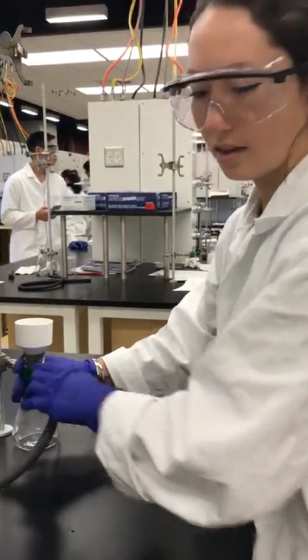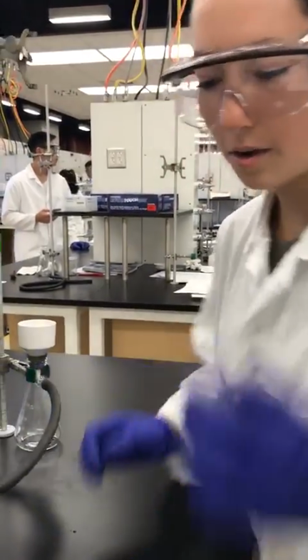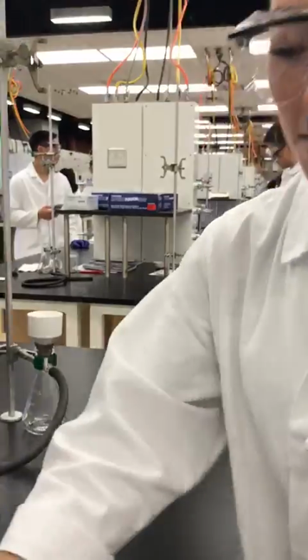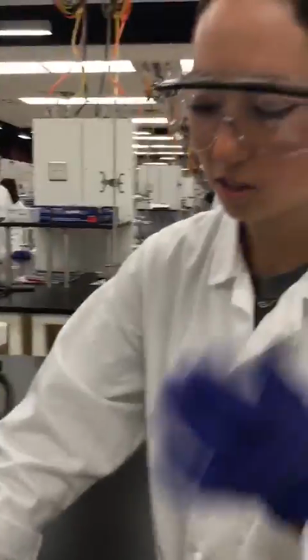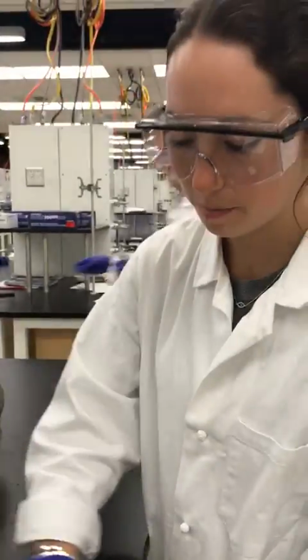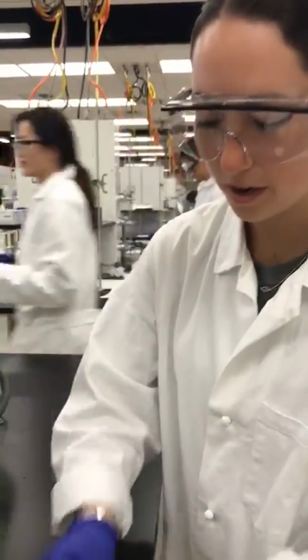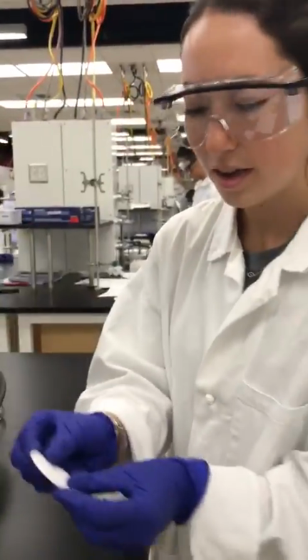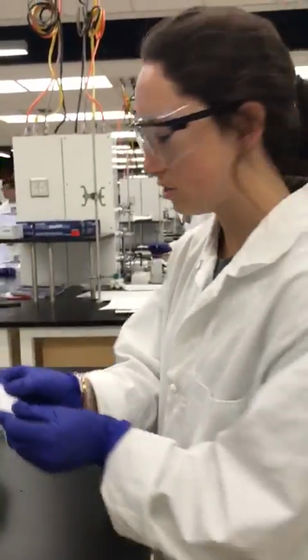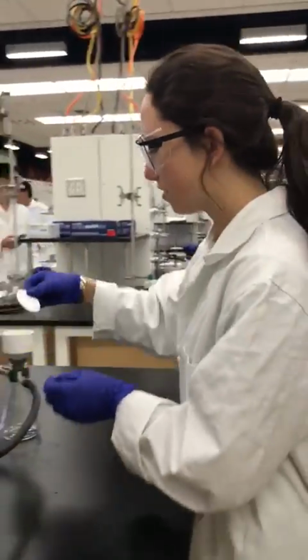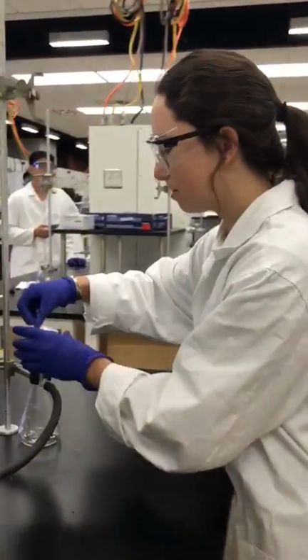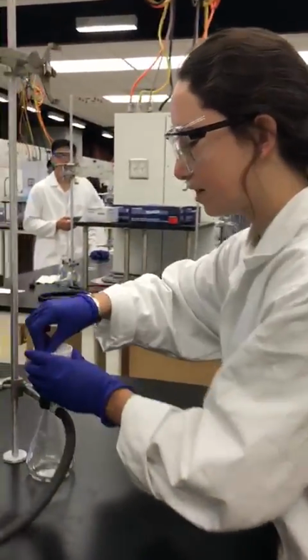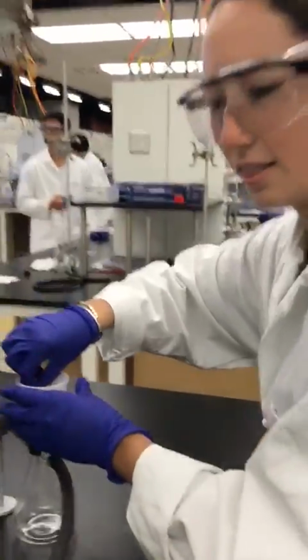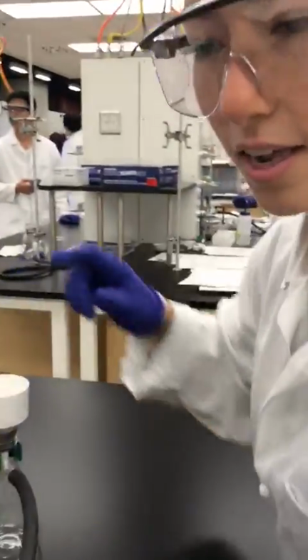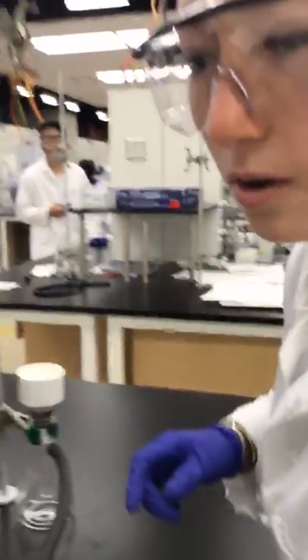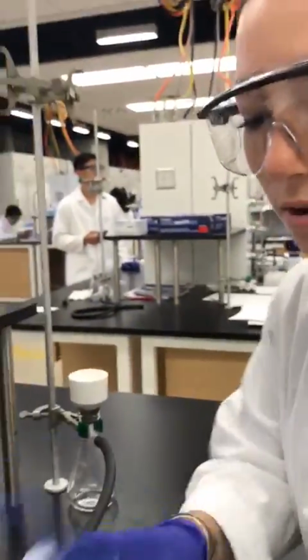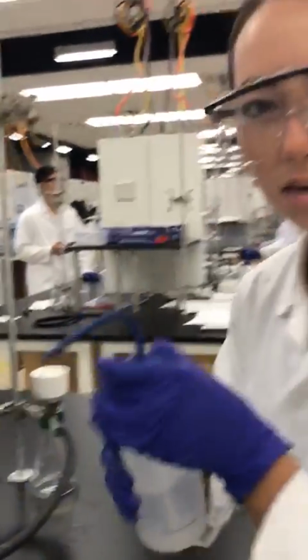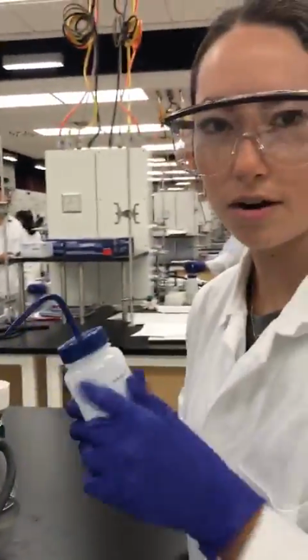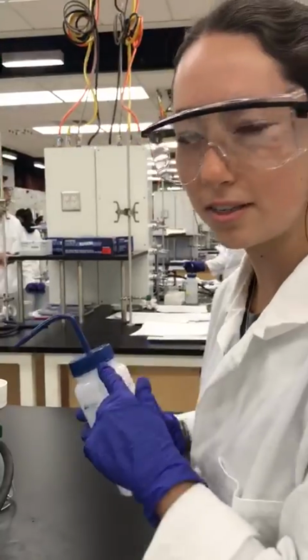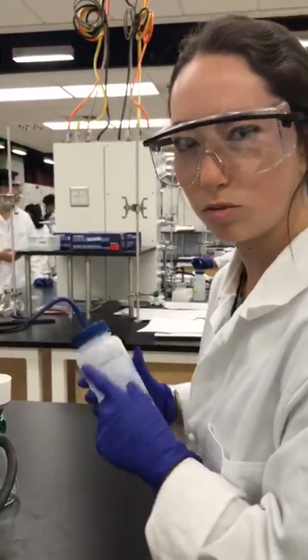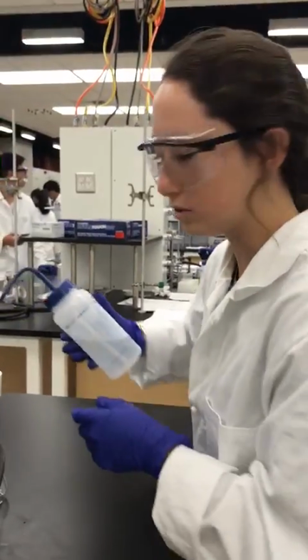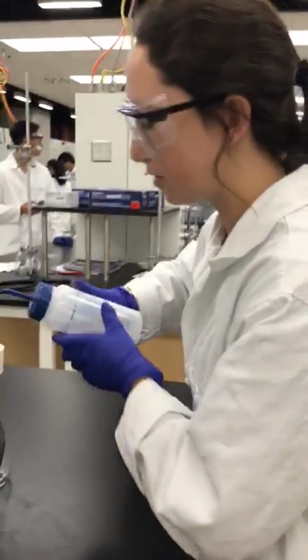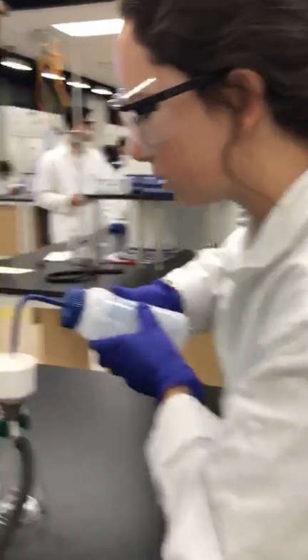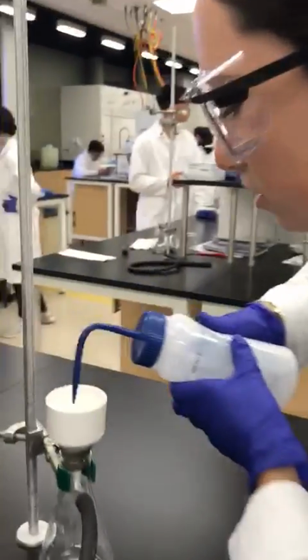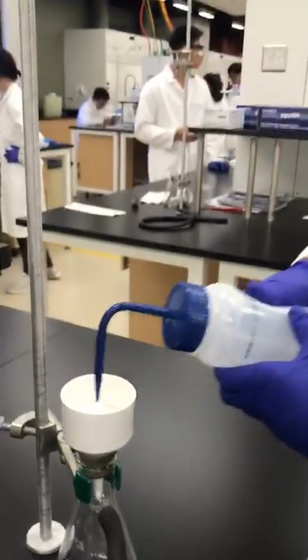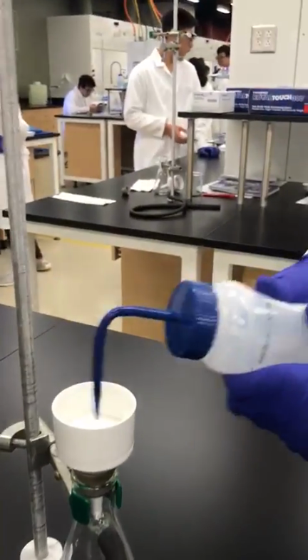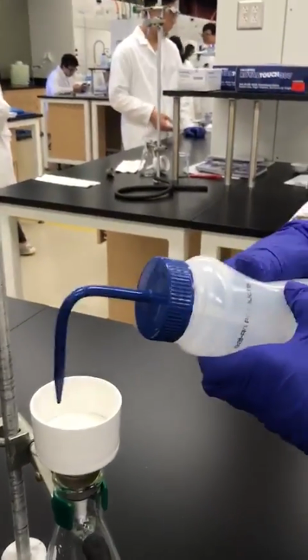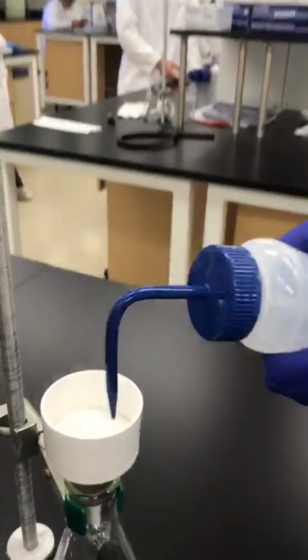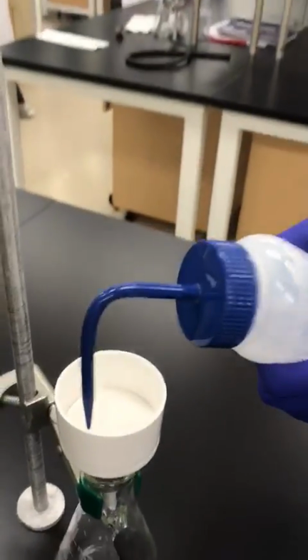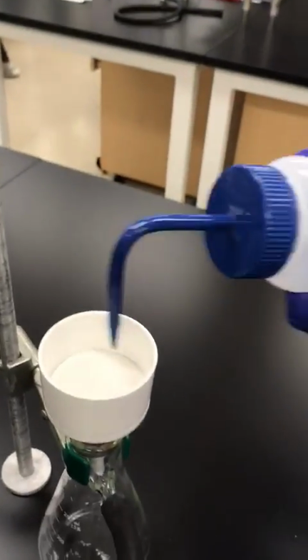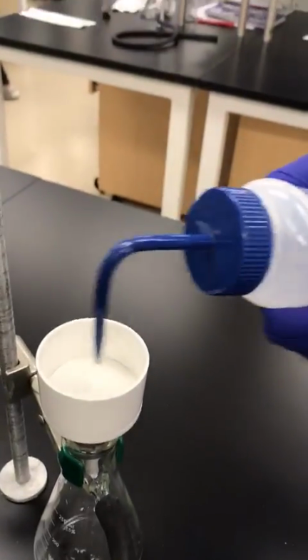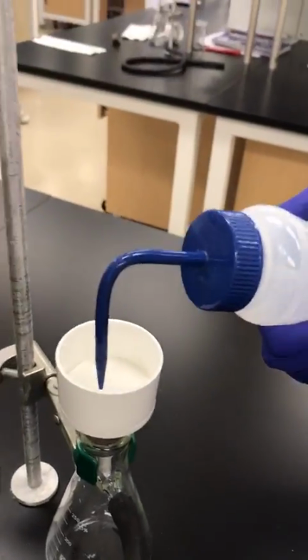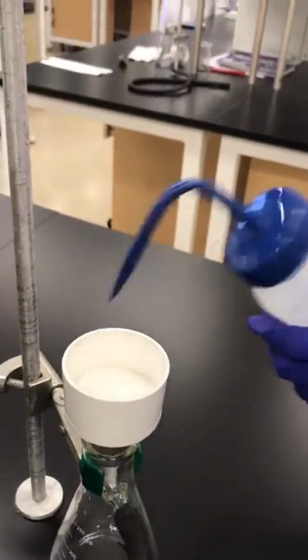I'm going to put my filter paper into the funnel like this, and I'm going to wet it with DI water, because this is what I'm using to filter. So I'm going to first wet the paper like that.